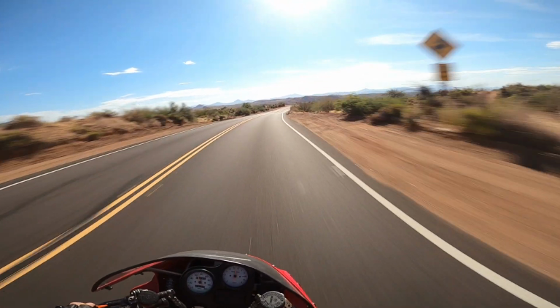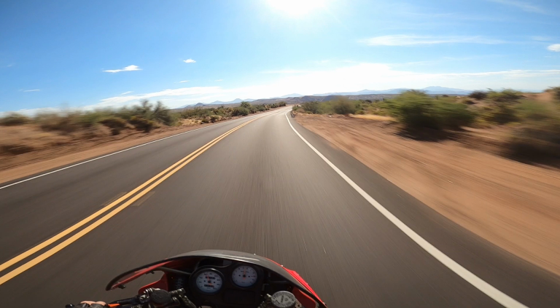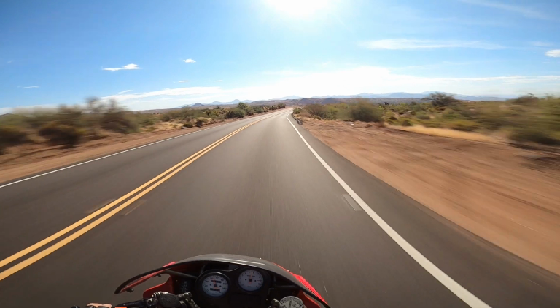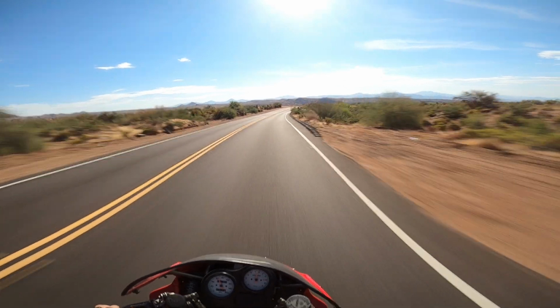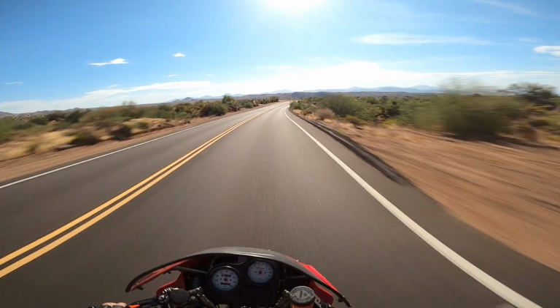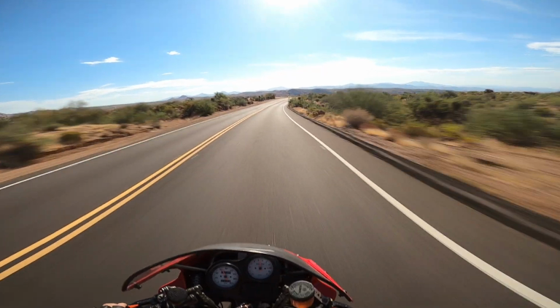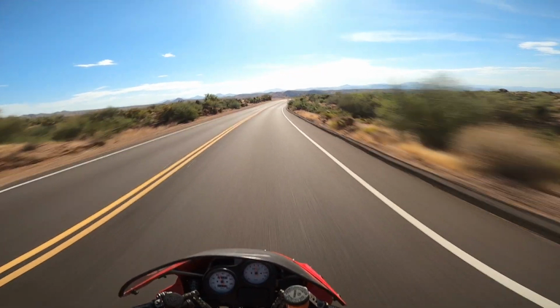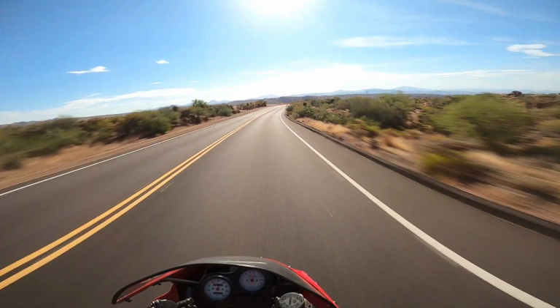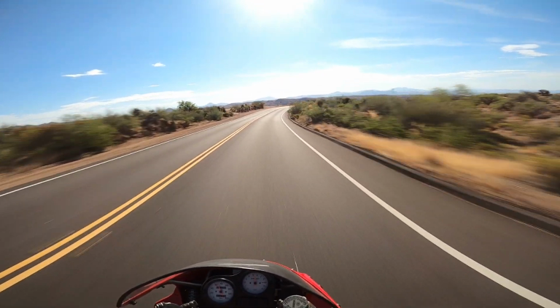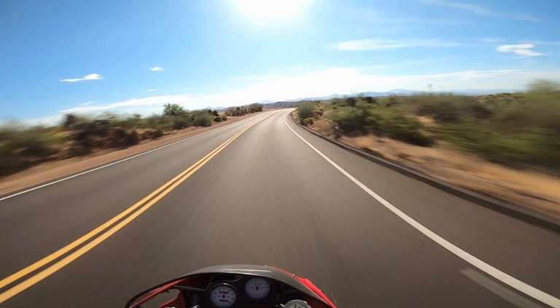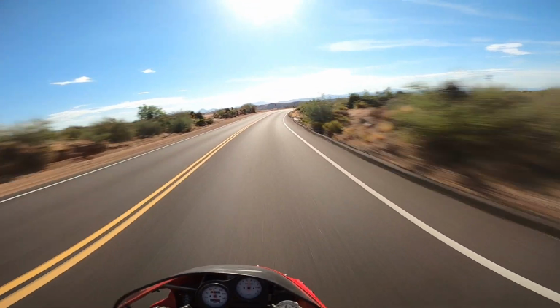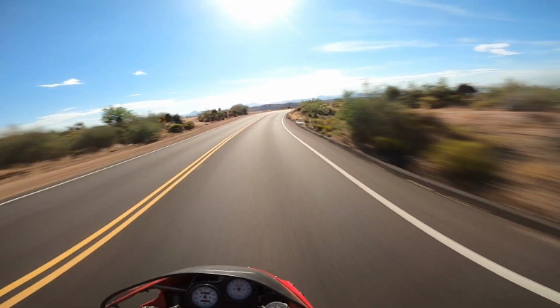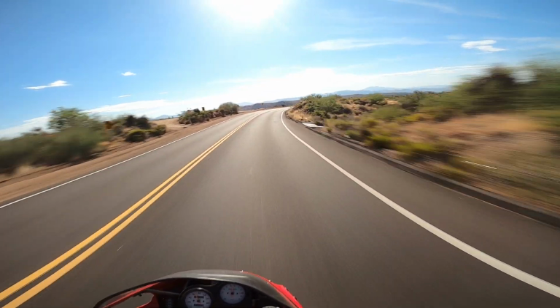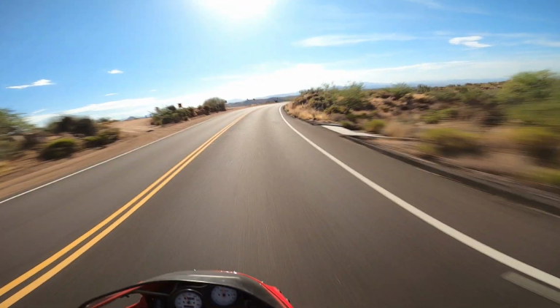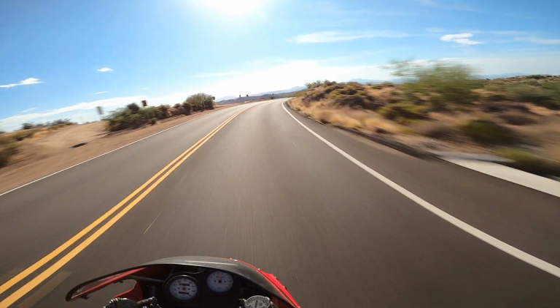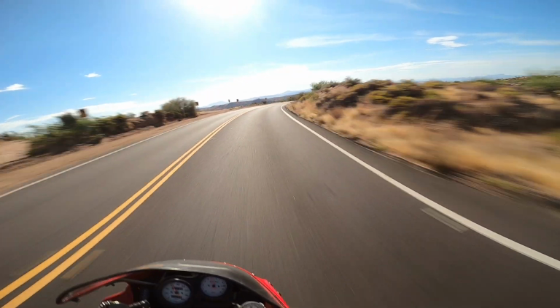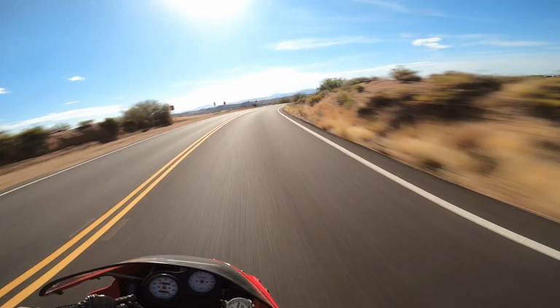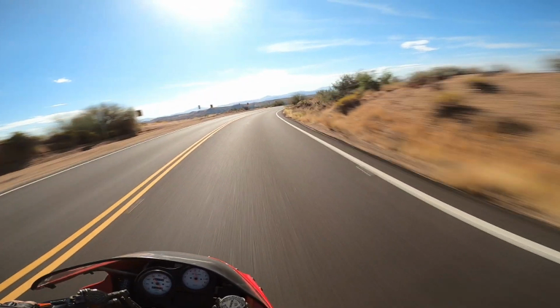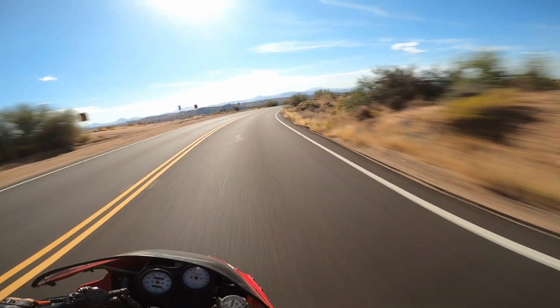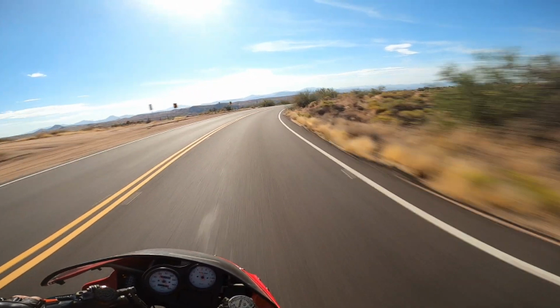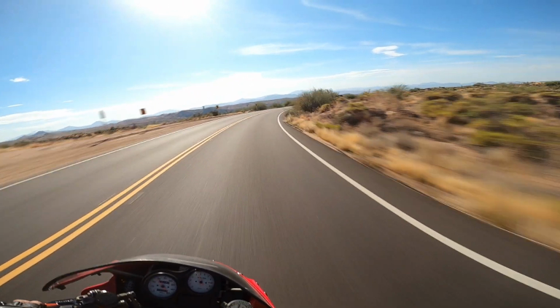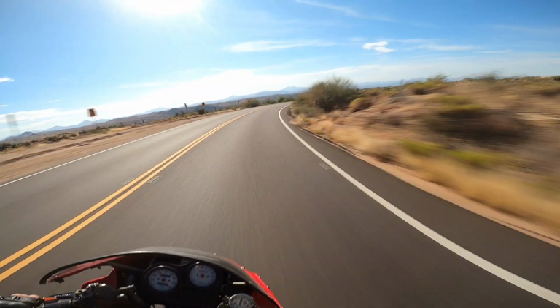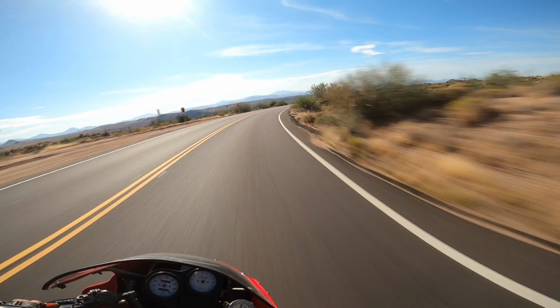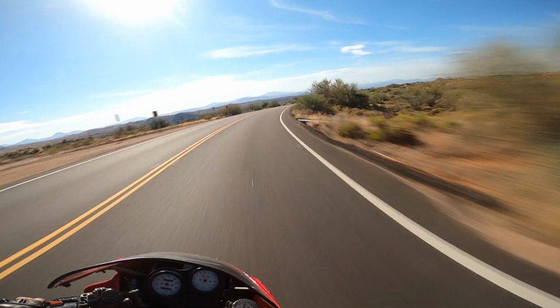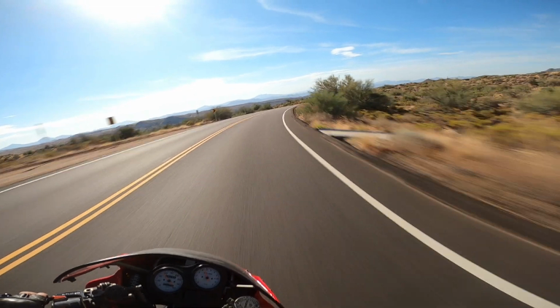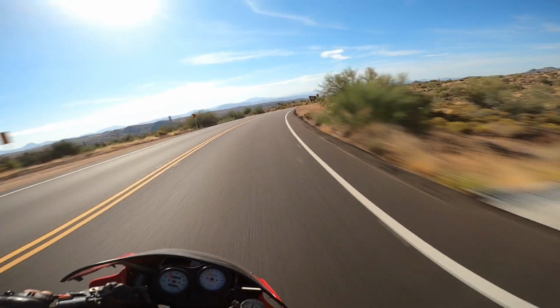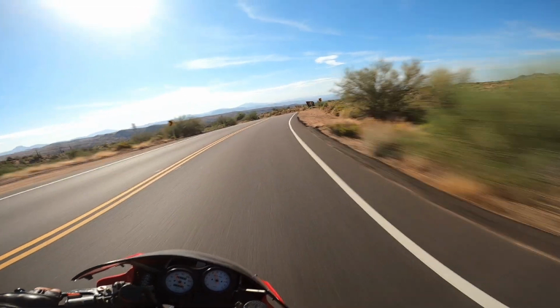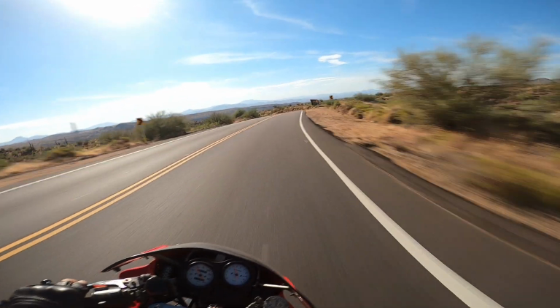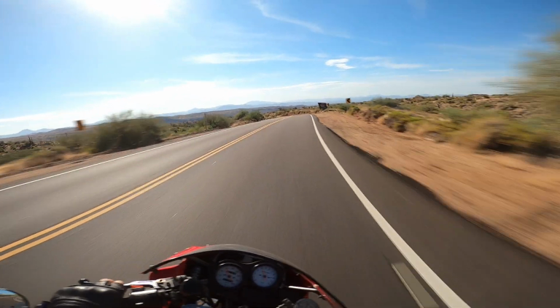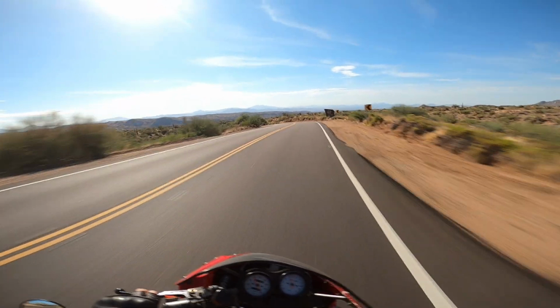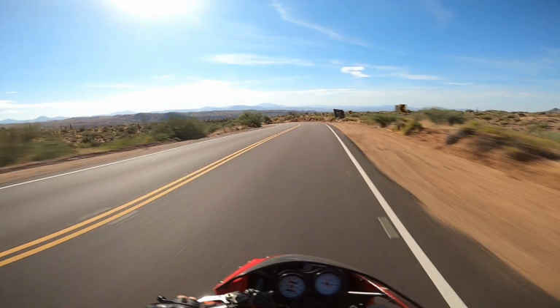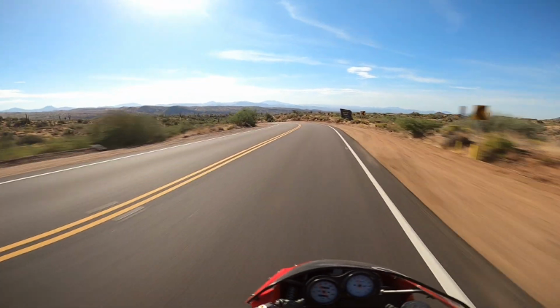Excellent brakes. Great engine — excellent thrust out of the corners.